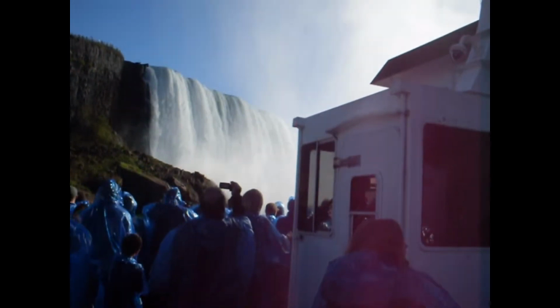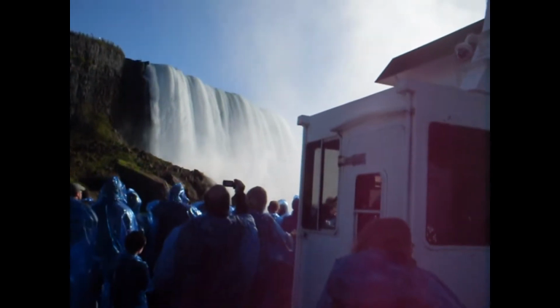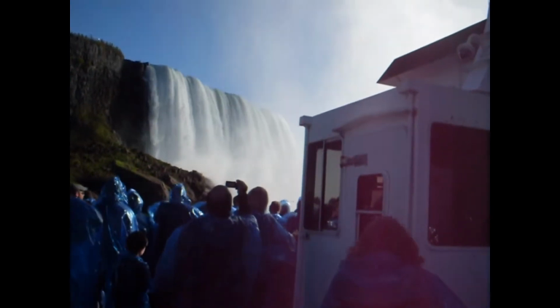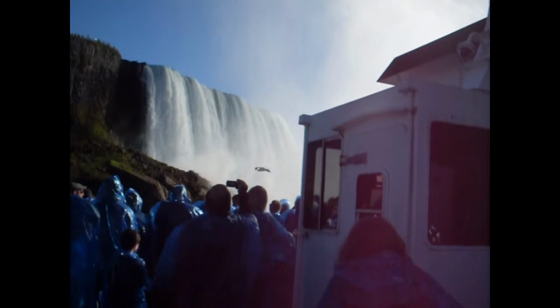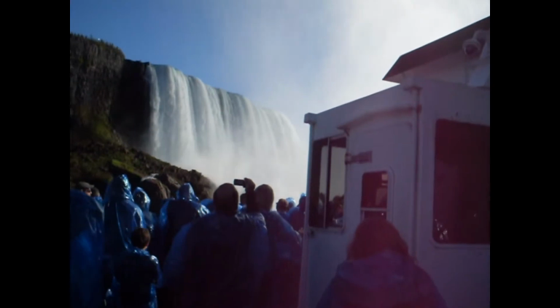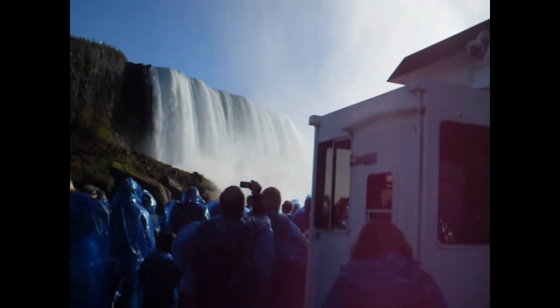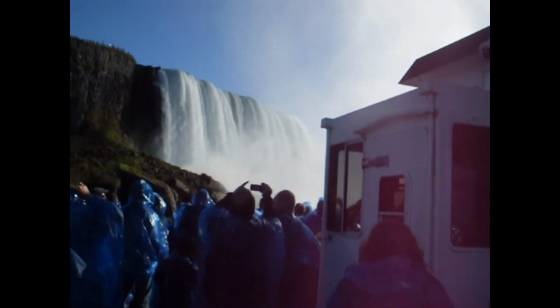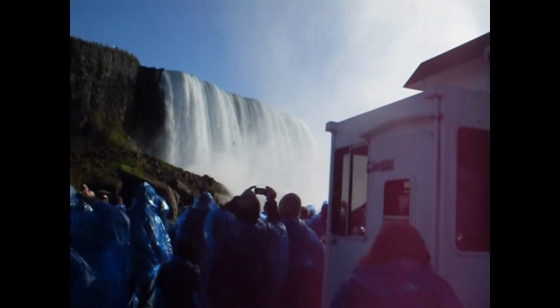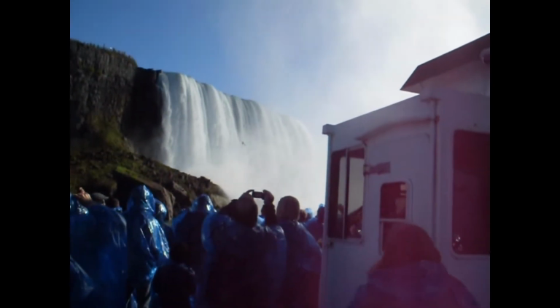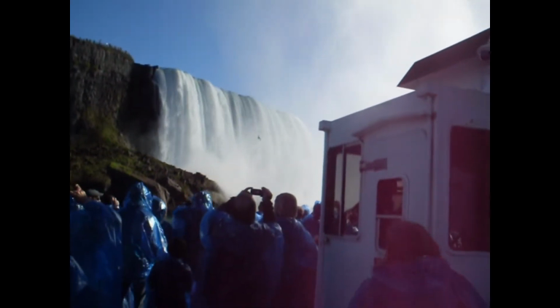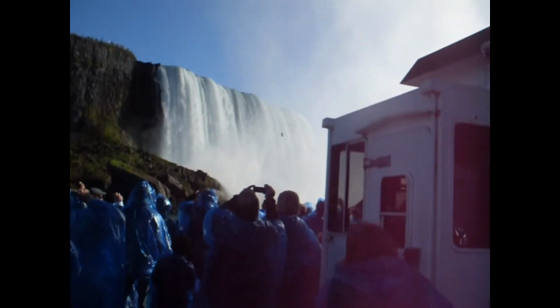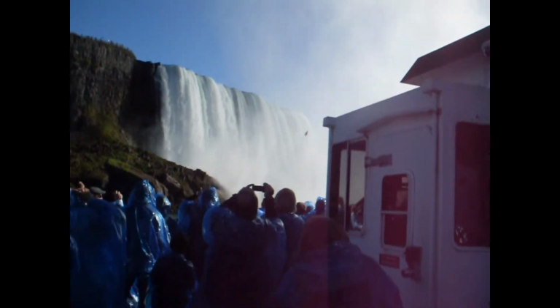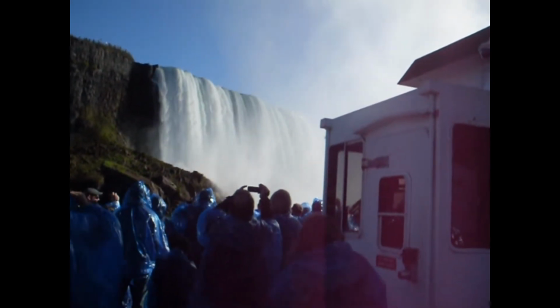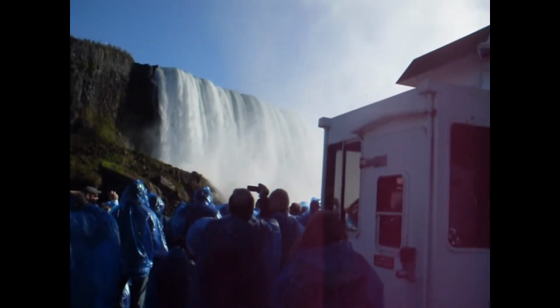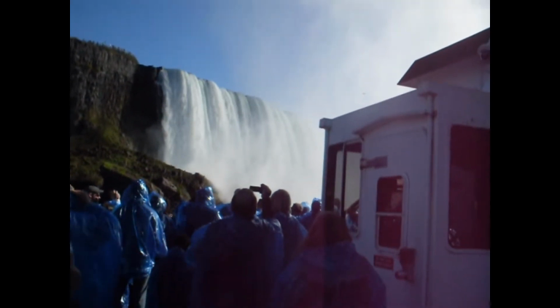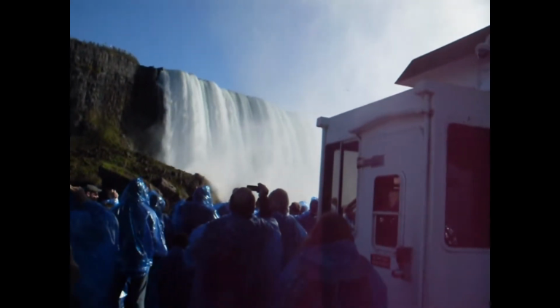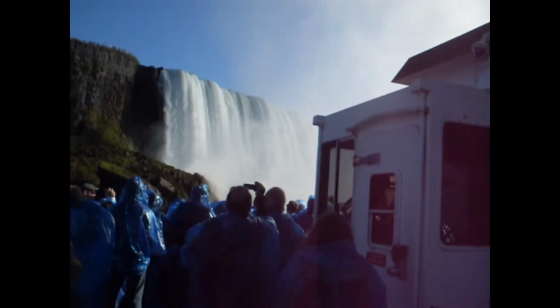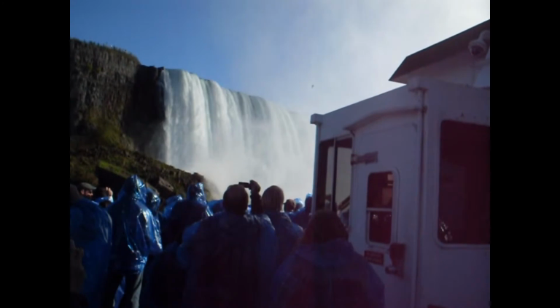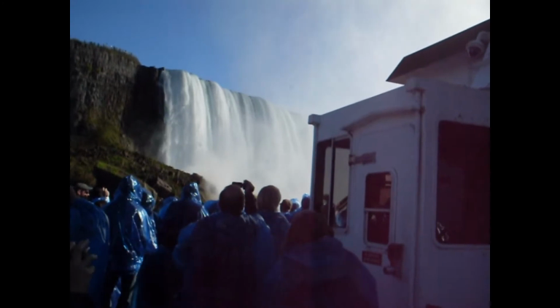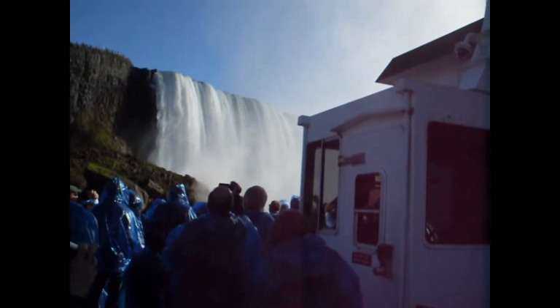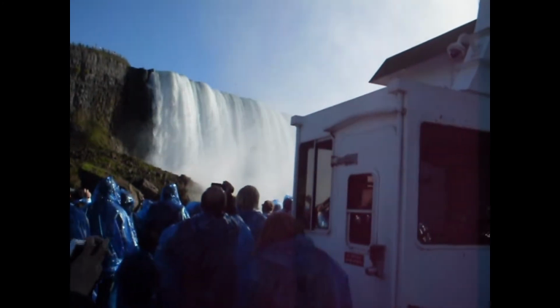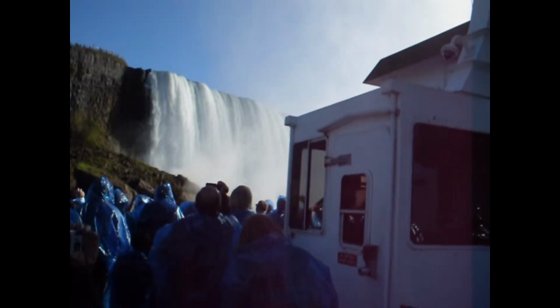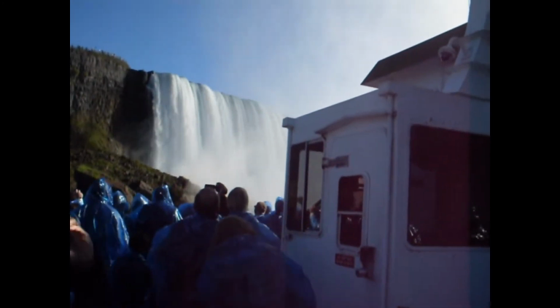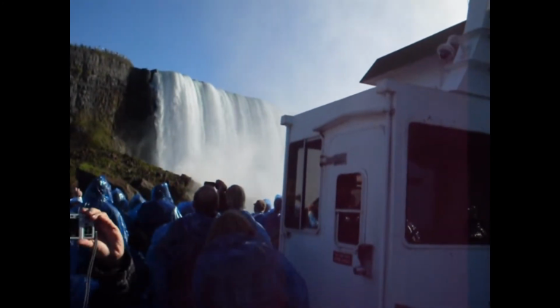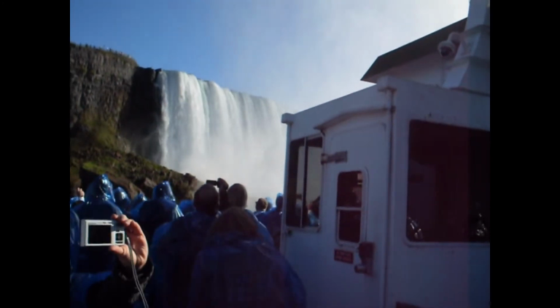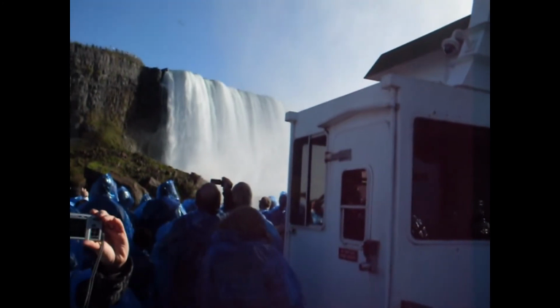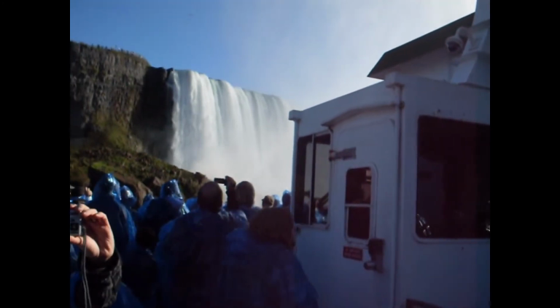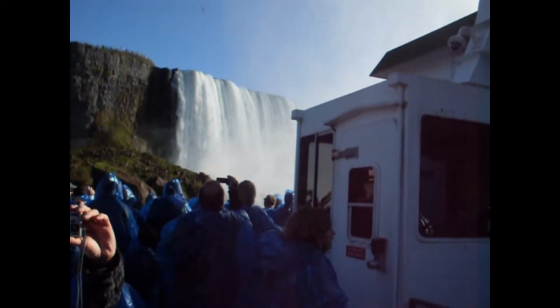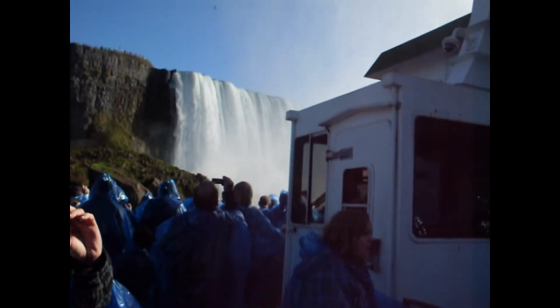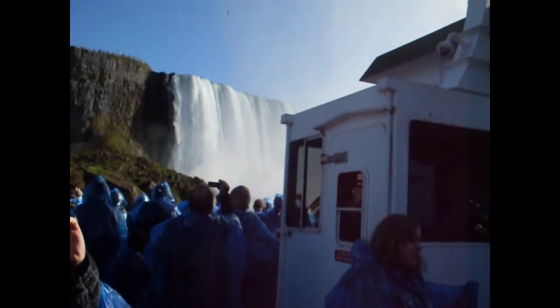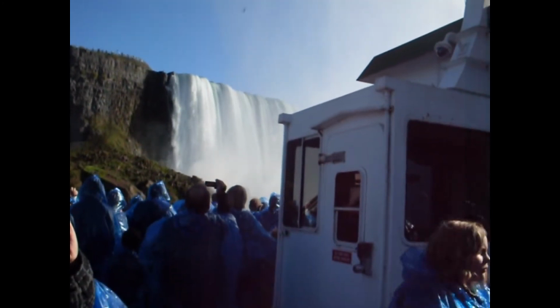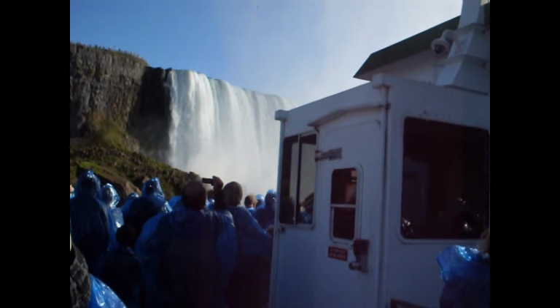The water that flows over the falls comes from four of the five Great Lakes. From here, the water goes down the Niagara River to Lake Ontario, then the St. Lawrence River, and finally to the Atlantic Ocean.